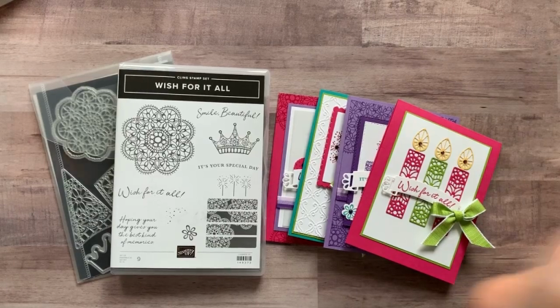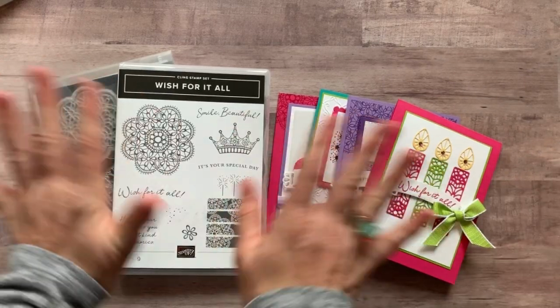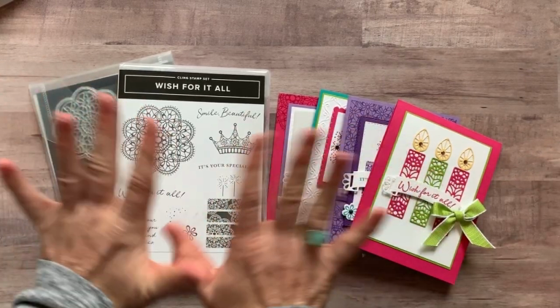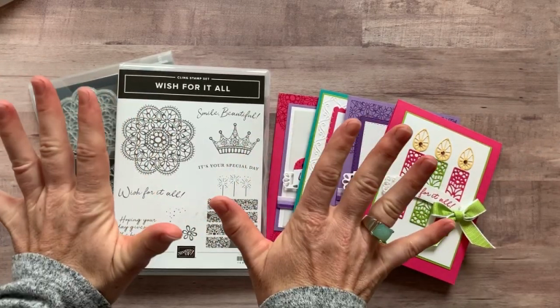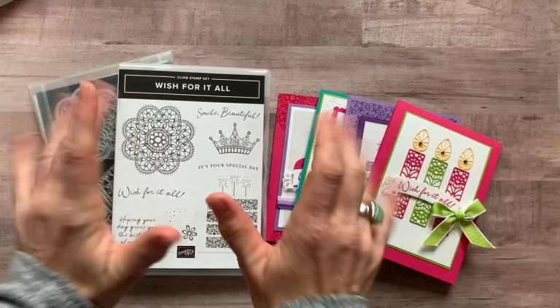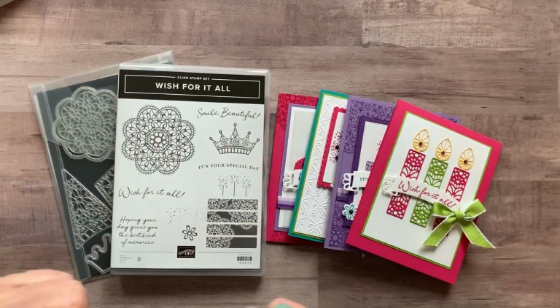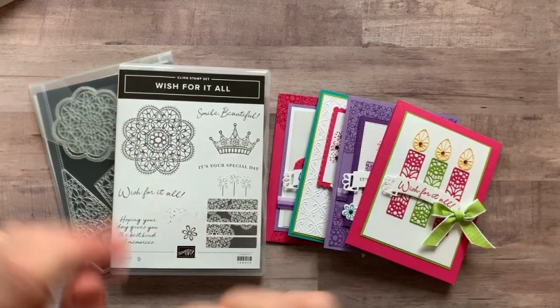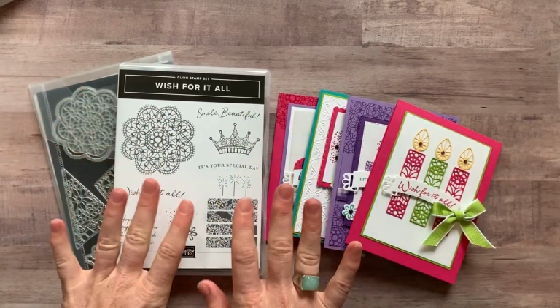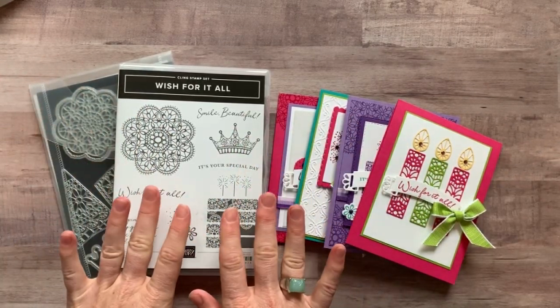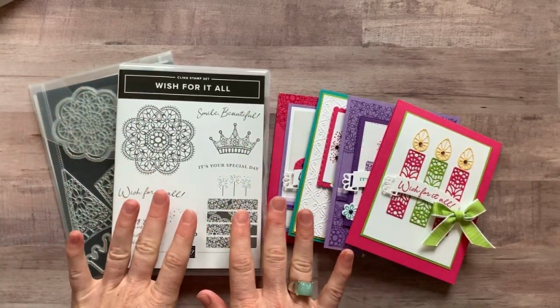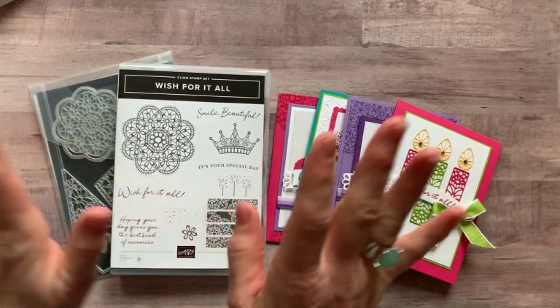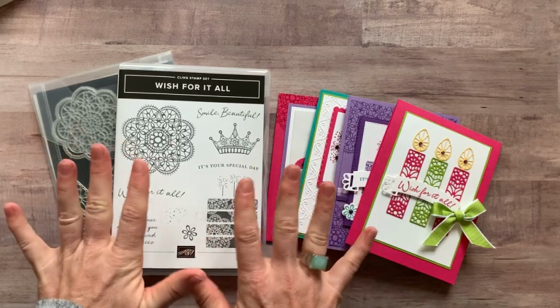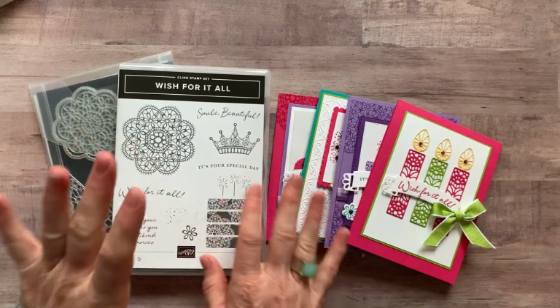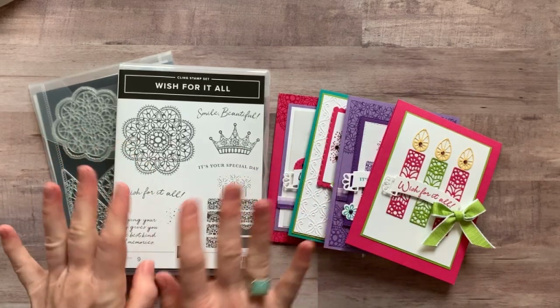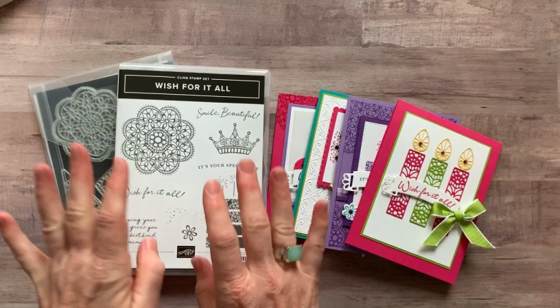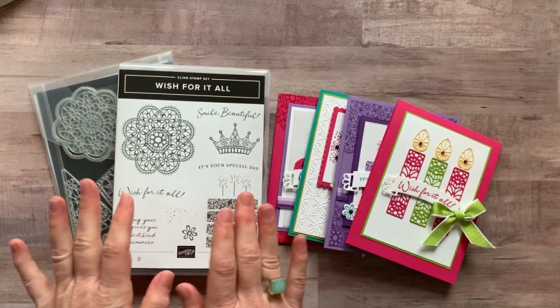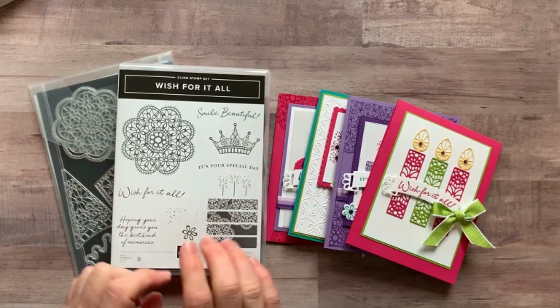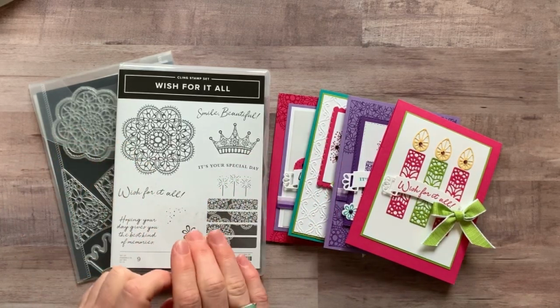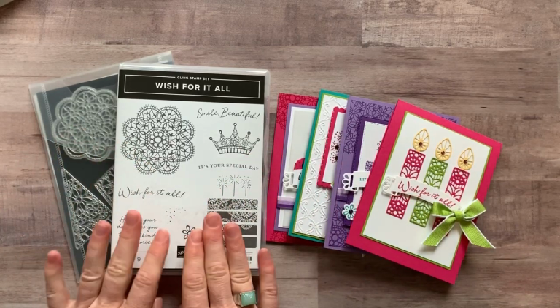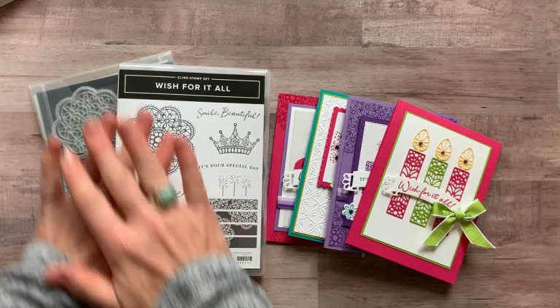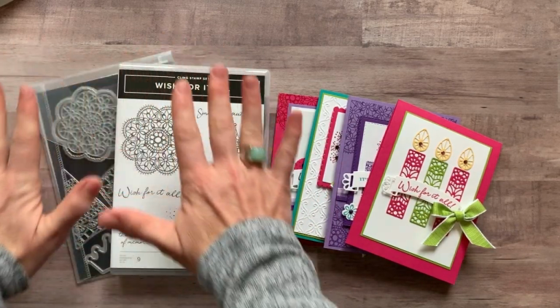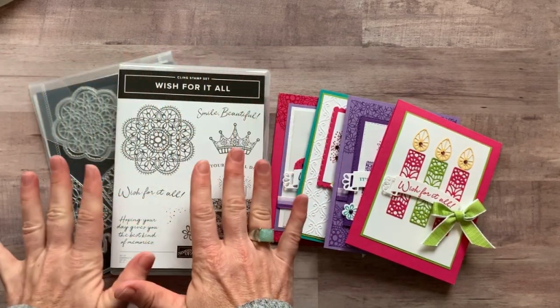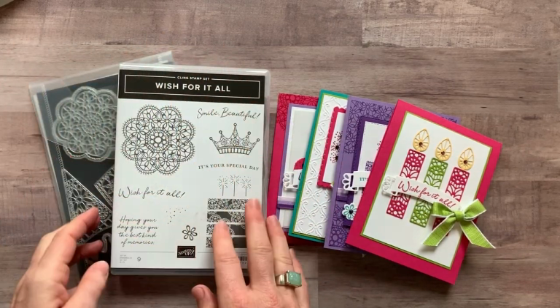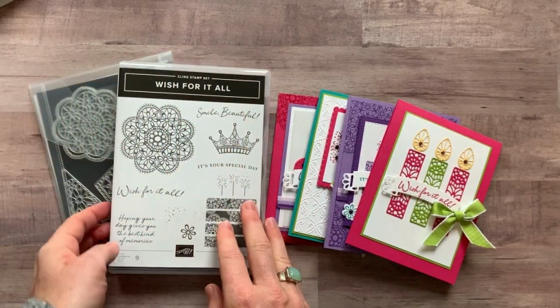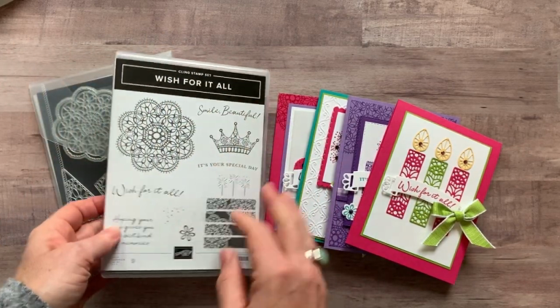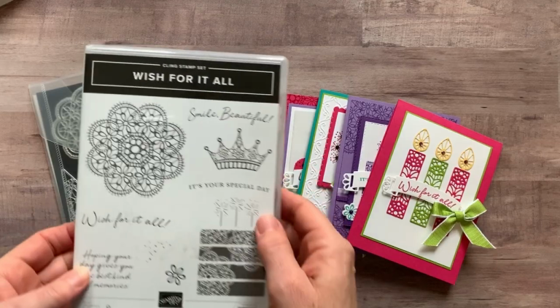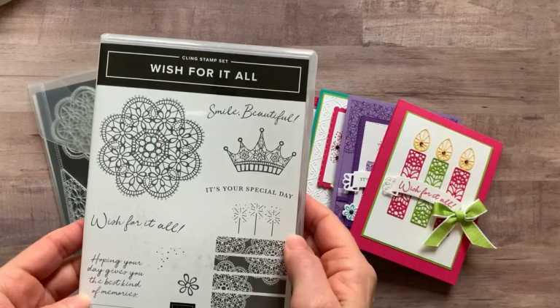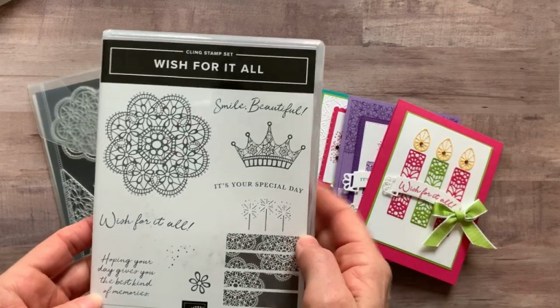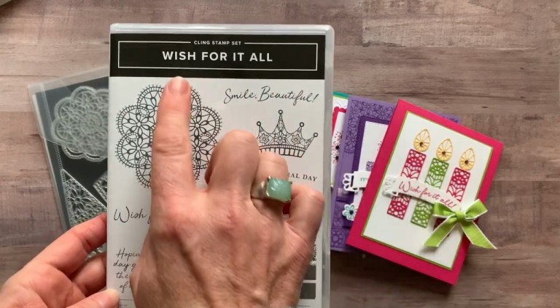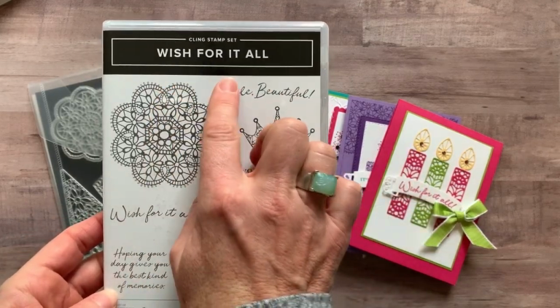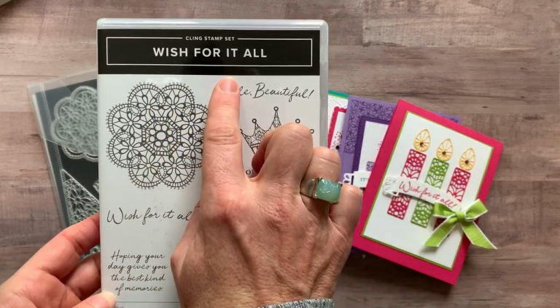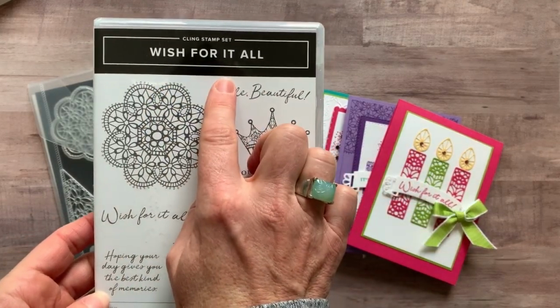Hi friends! This is Amy Frelicci at the Gathering Inkspiration Stamp Studio and today I want to show you my latest class to go. It features this super cute Wish for It All stamp set.